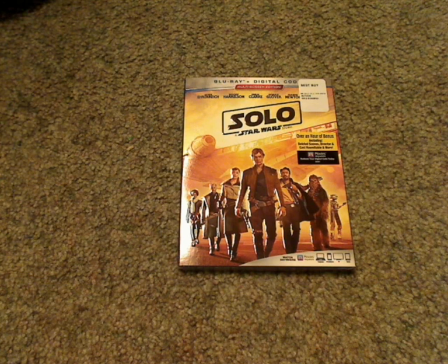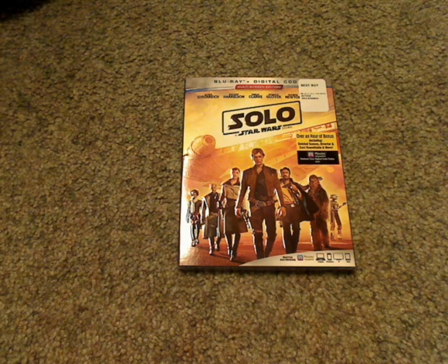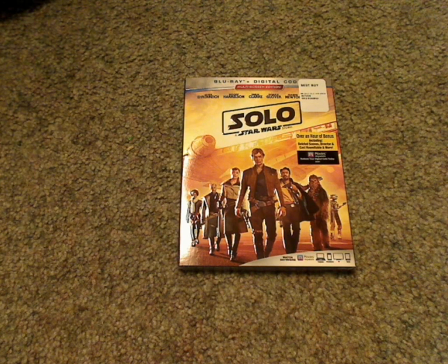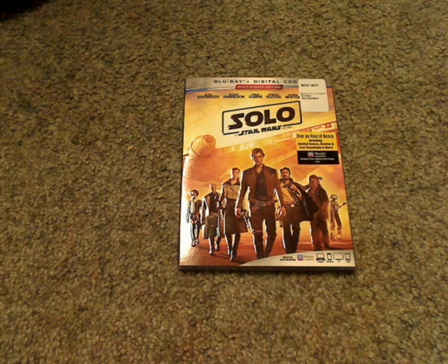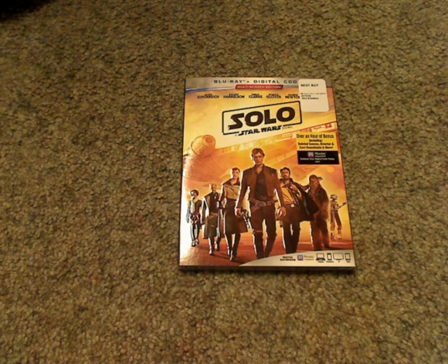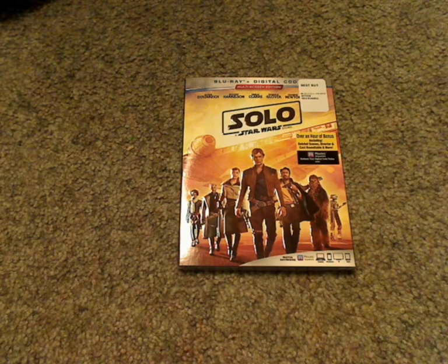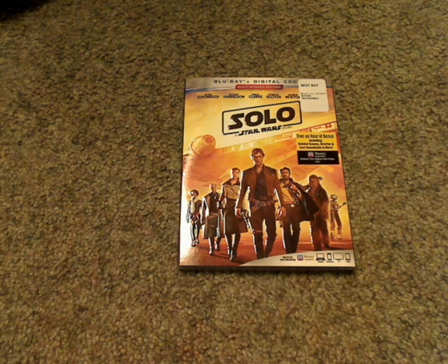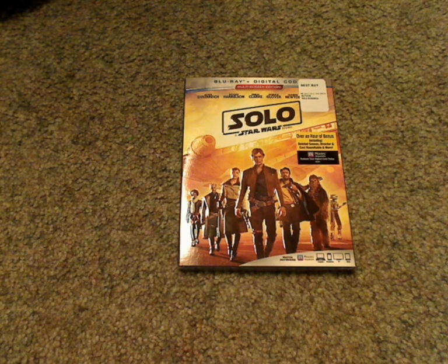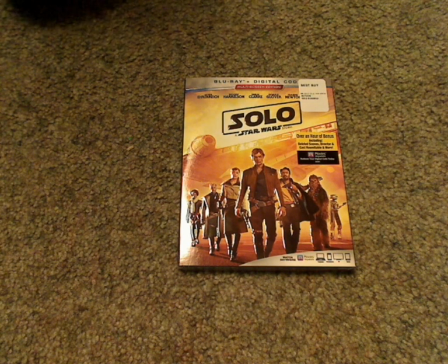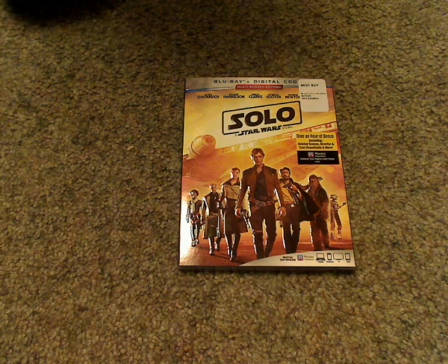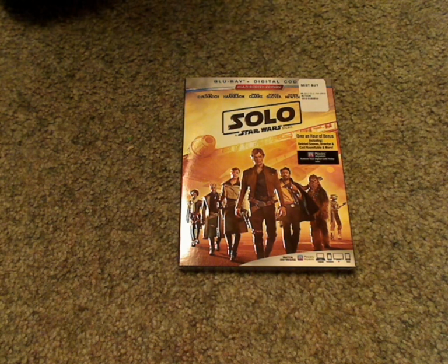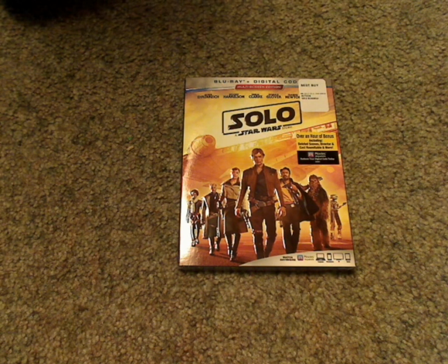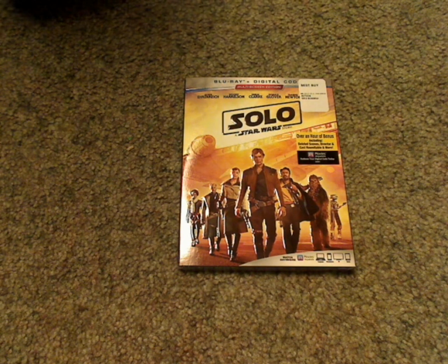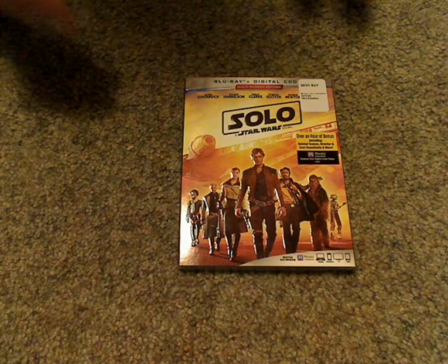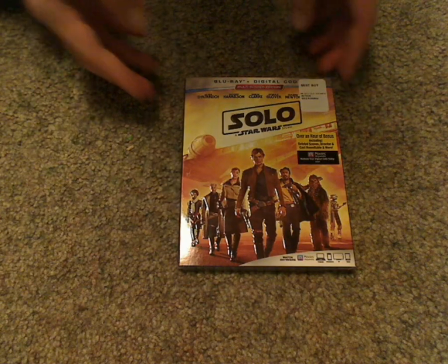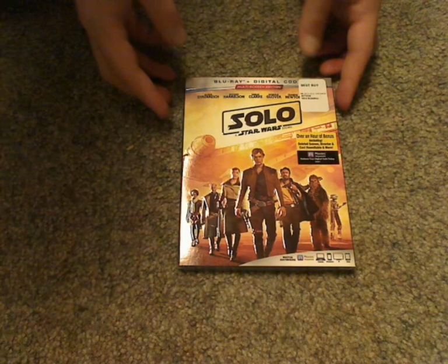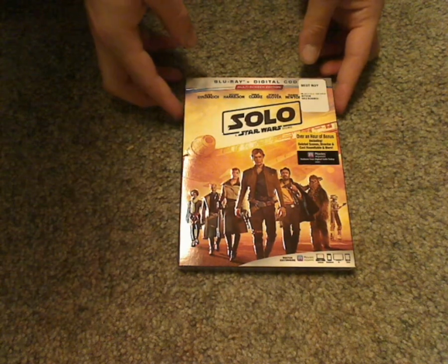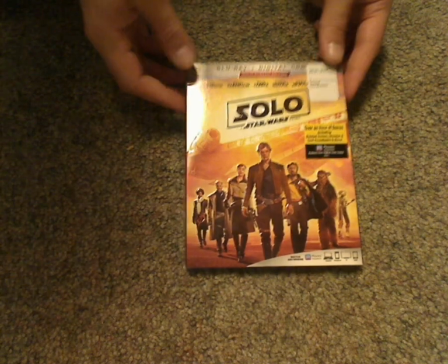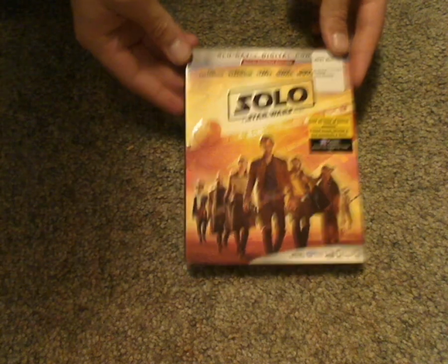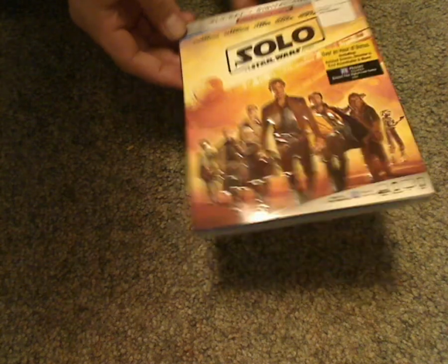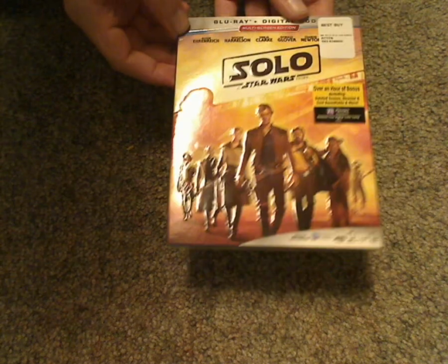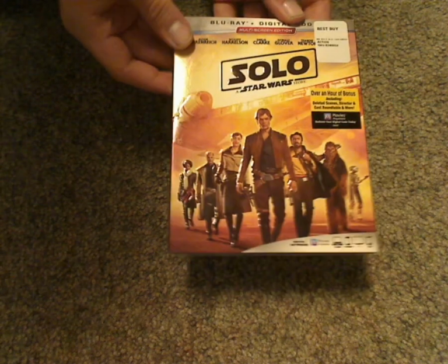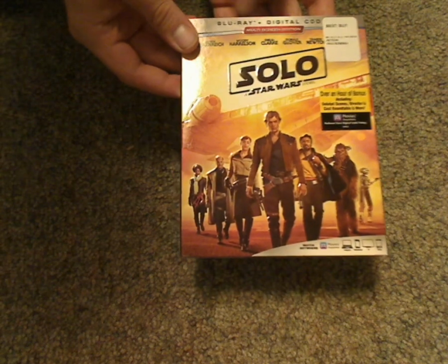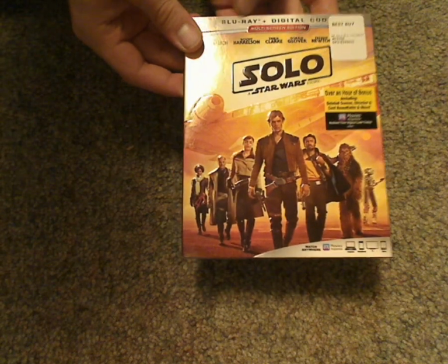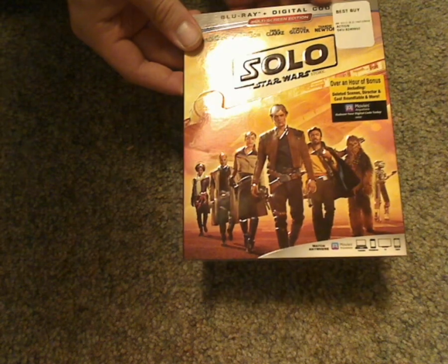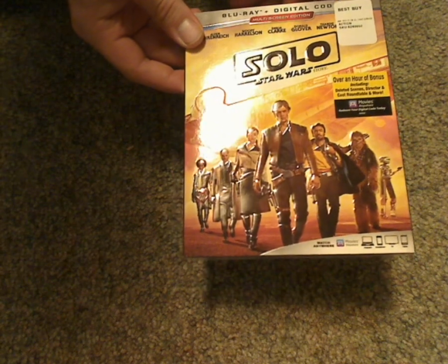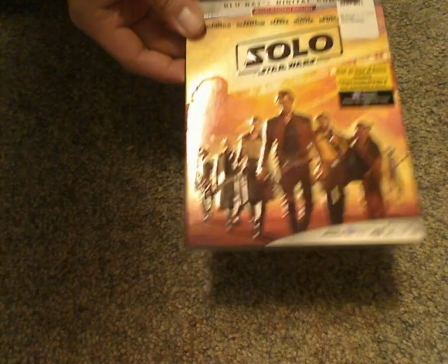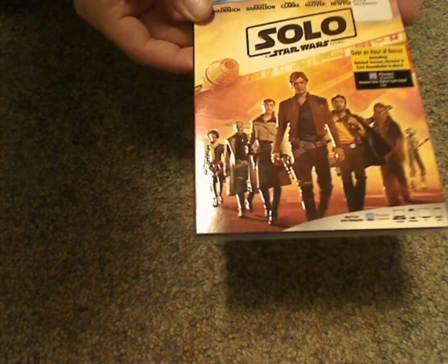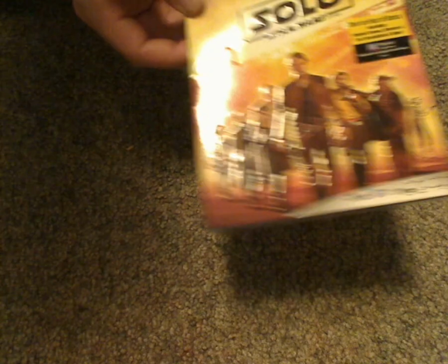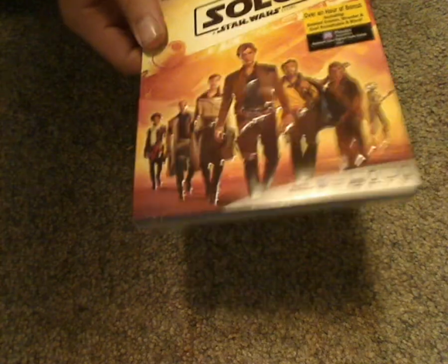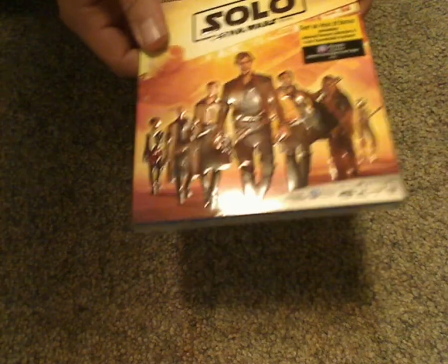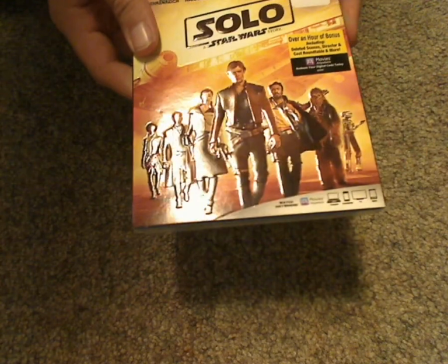Hello everyone, and here I am with another Blu-ray unboxing. This one is on Solo: A Star Wars Story Blu-ray Digital Code release, that was just released today.